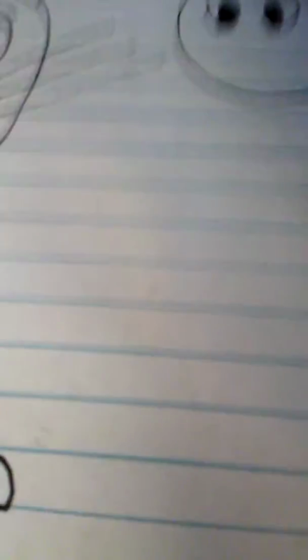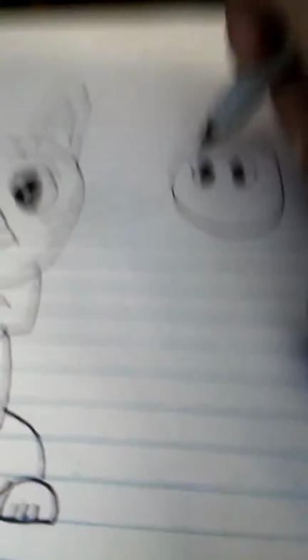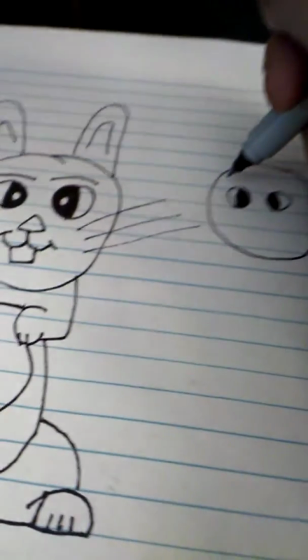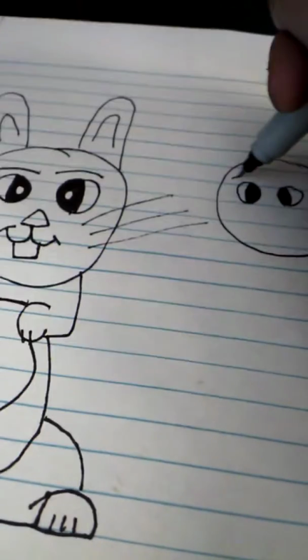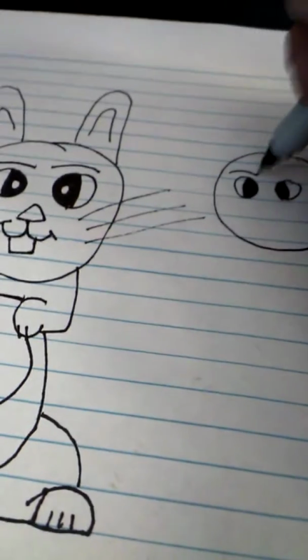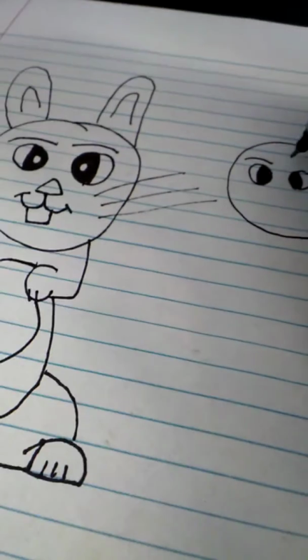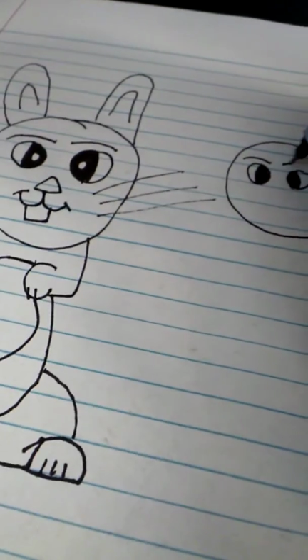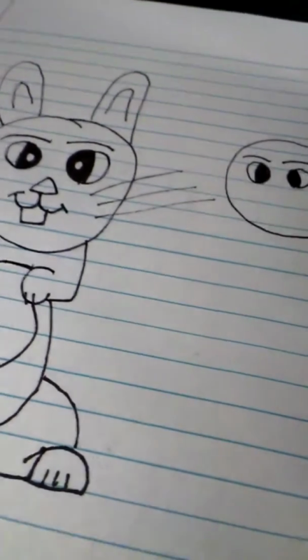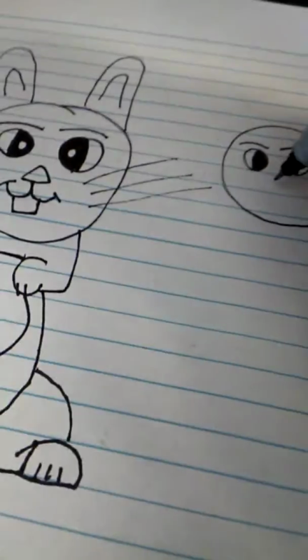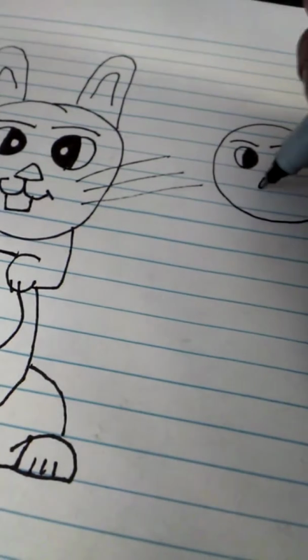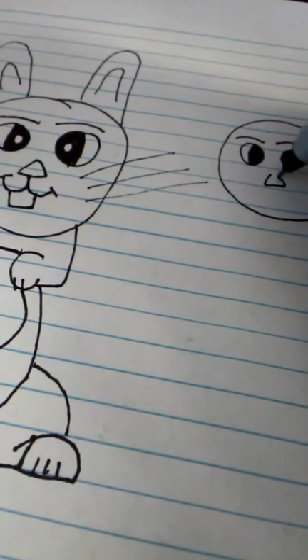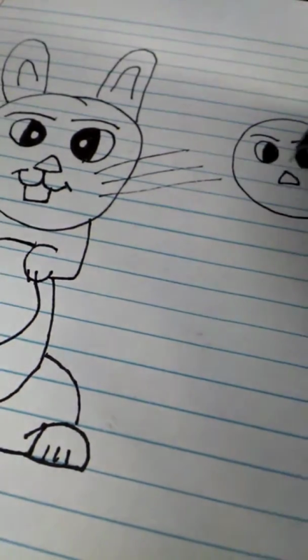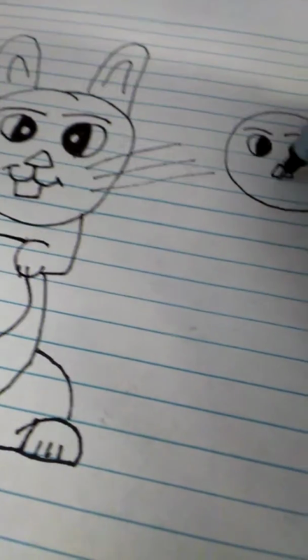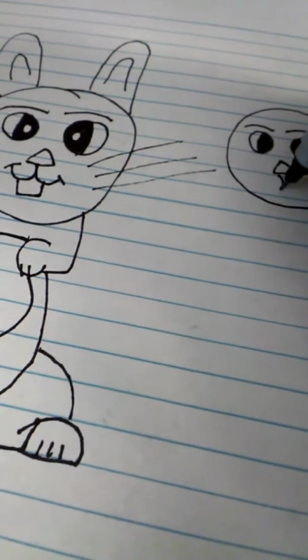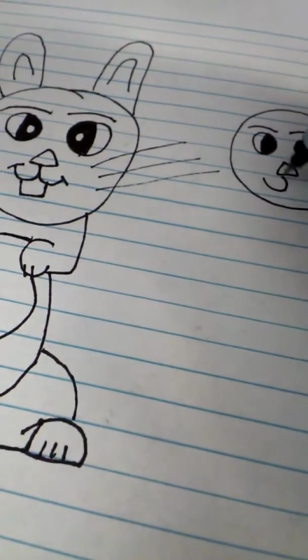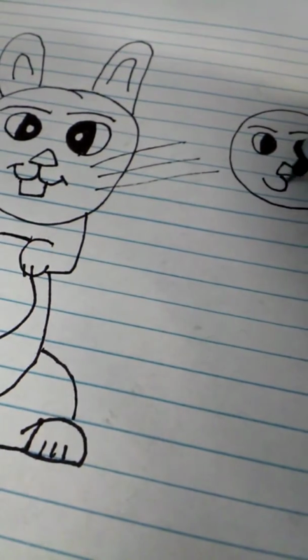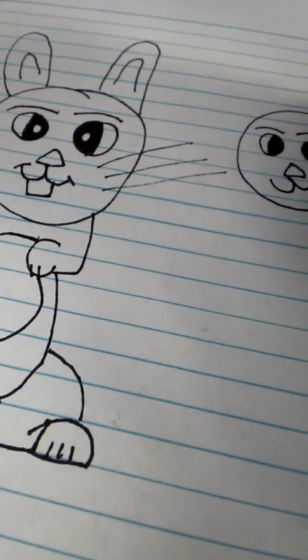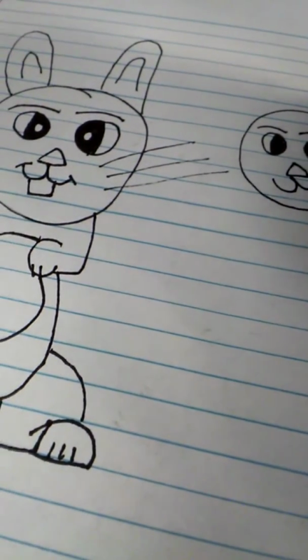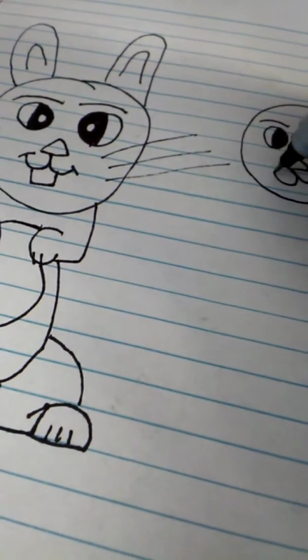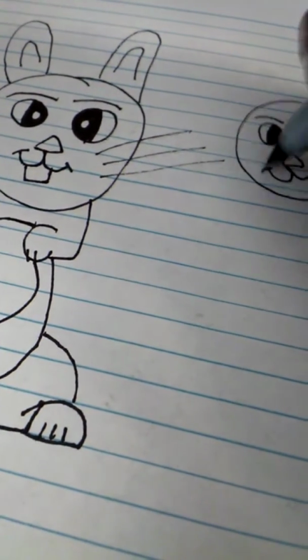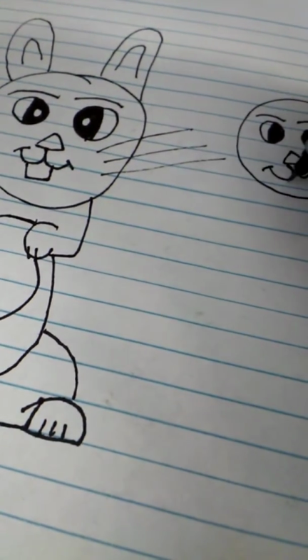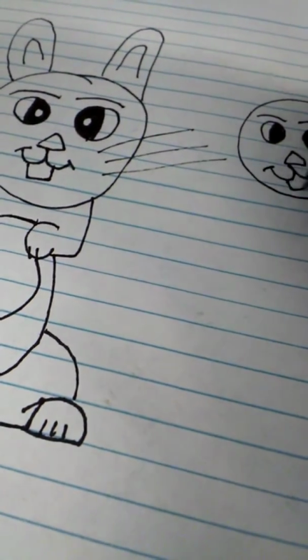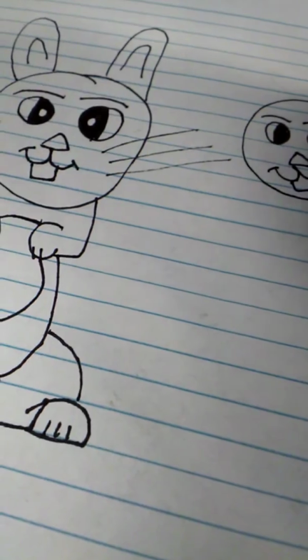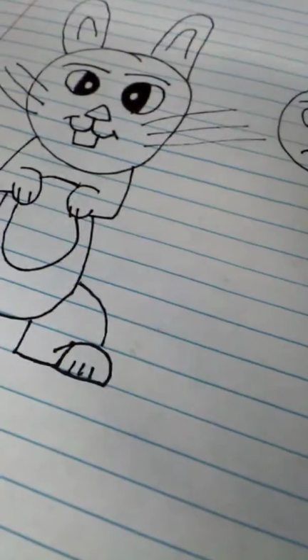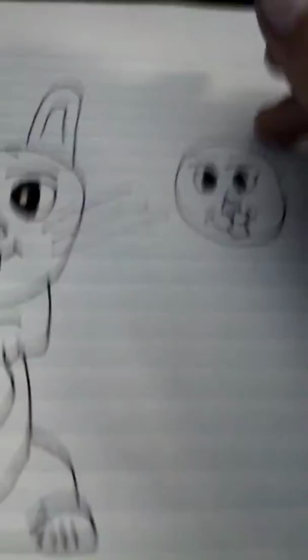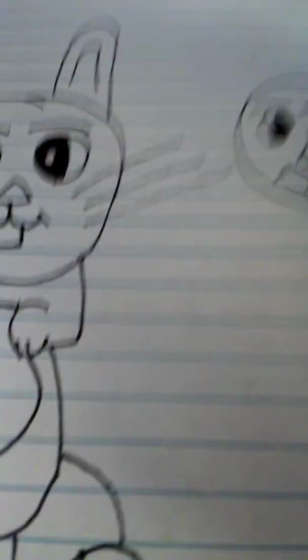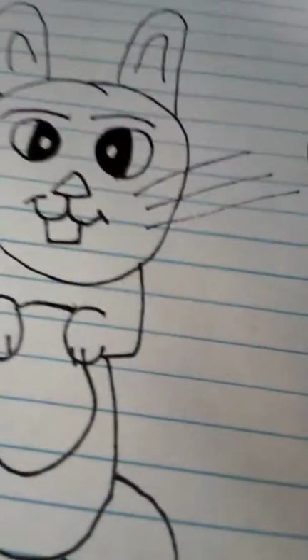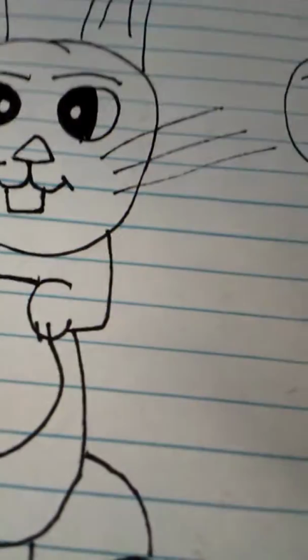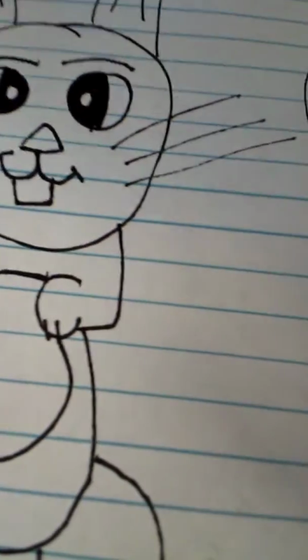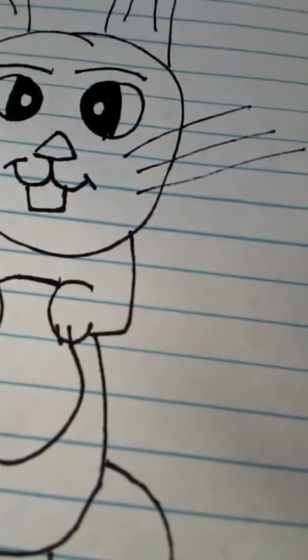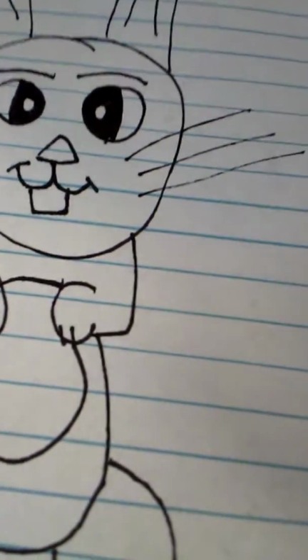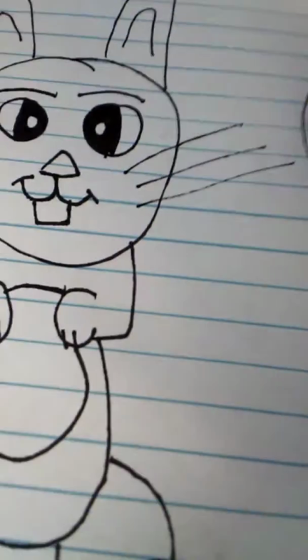Now I'll make the eyebrows — let's make two. Make the nose going out, making the lines, and make a T shape. Now I'll make the three whiskers.